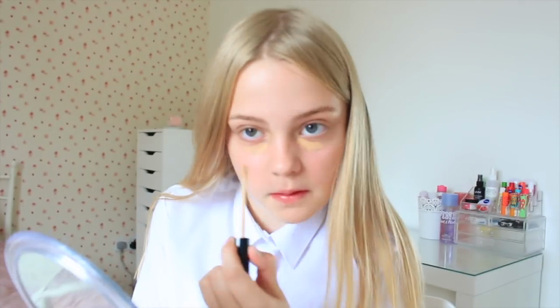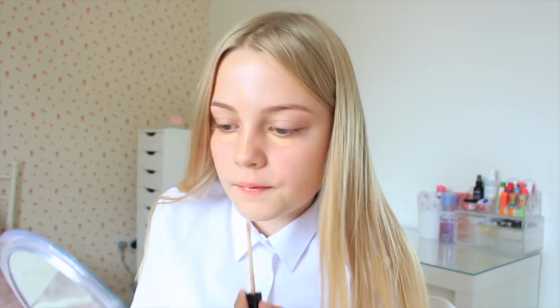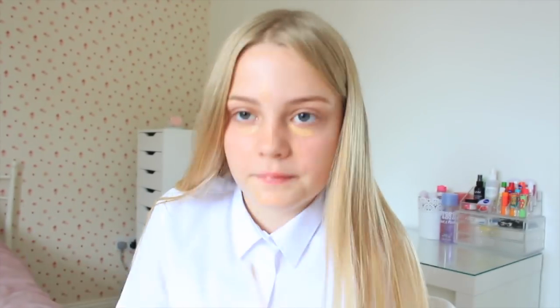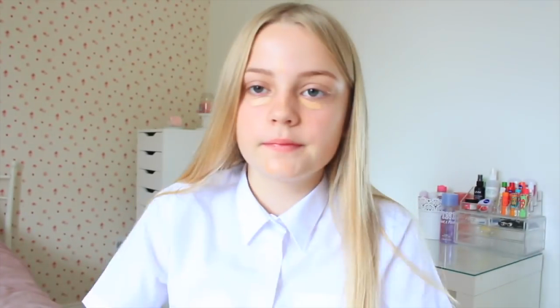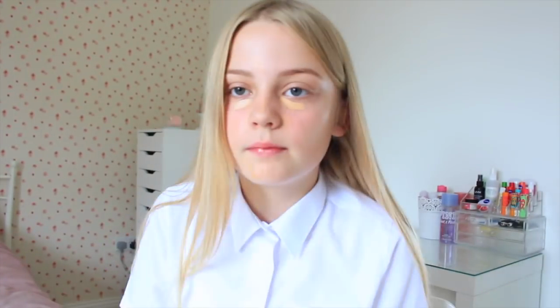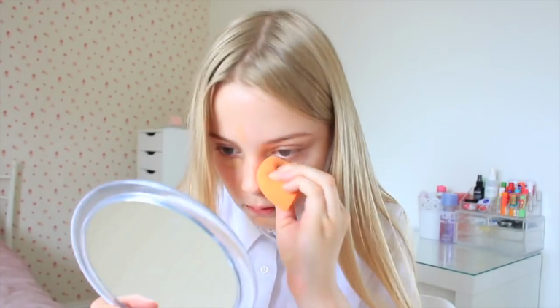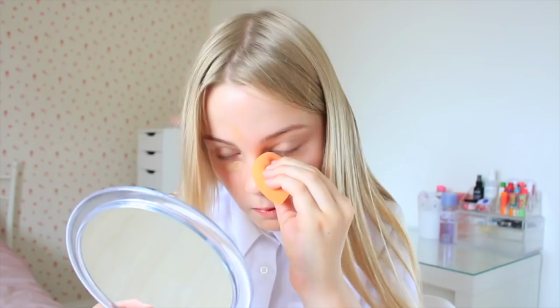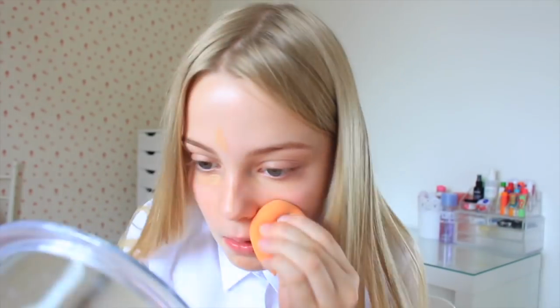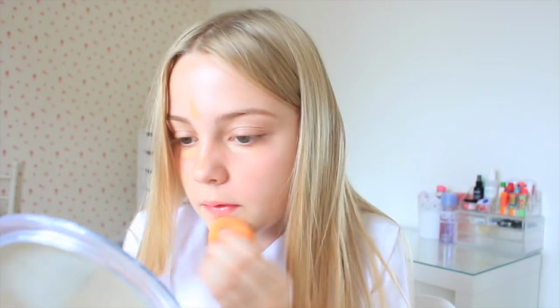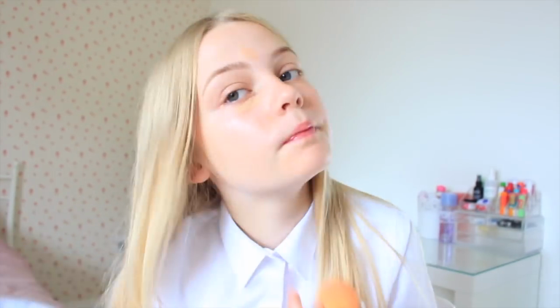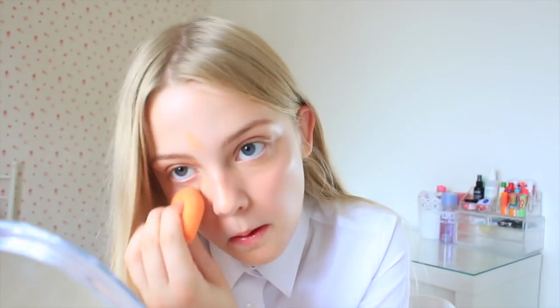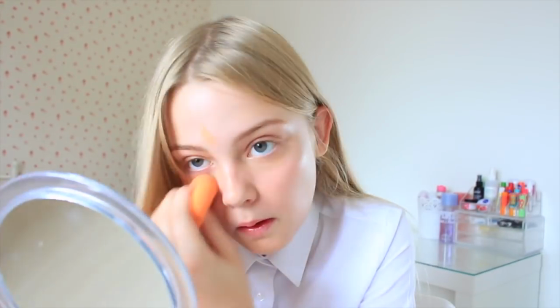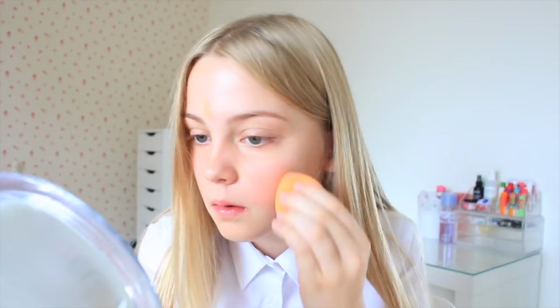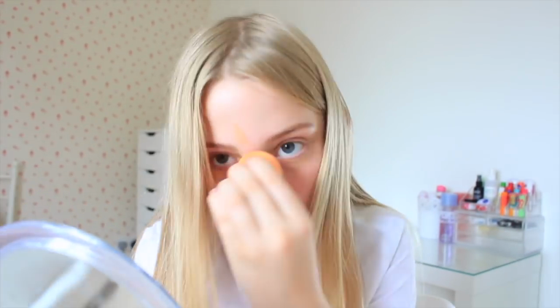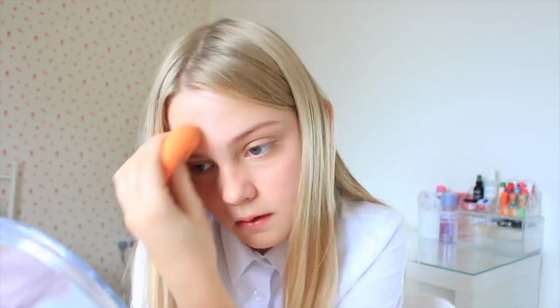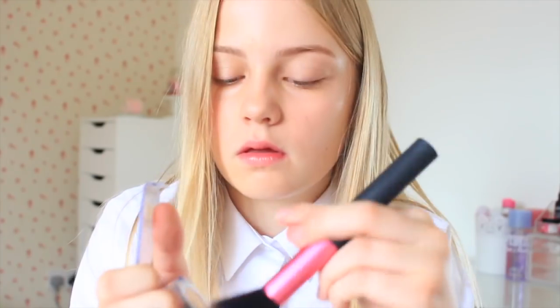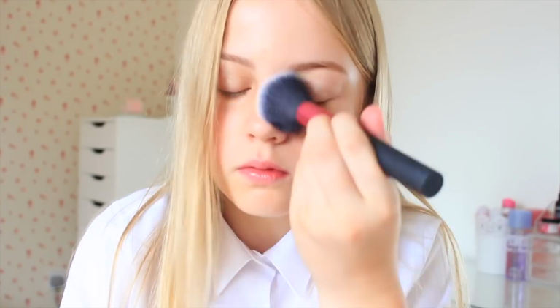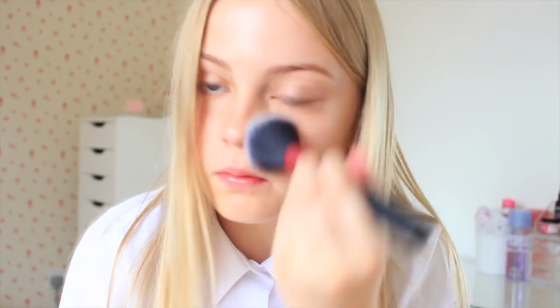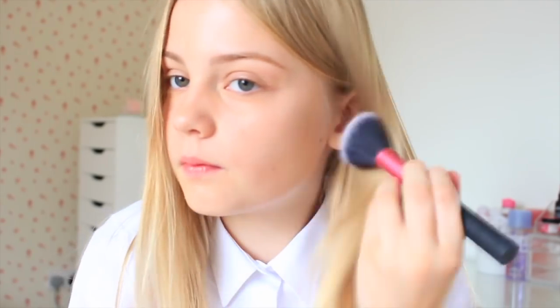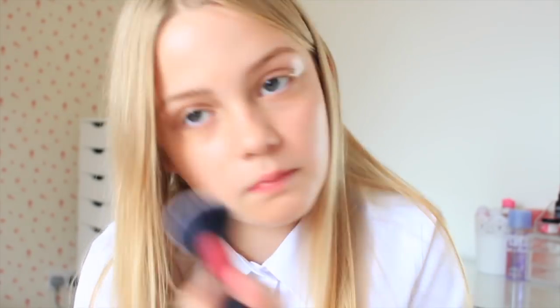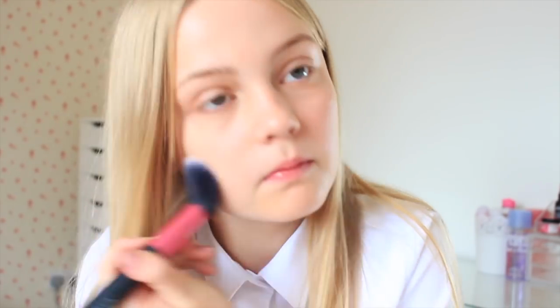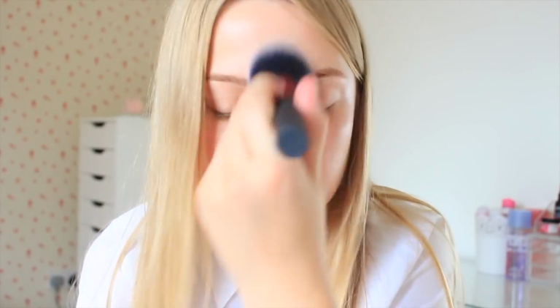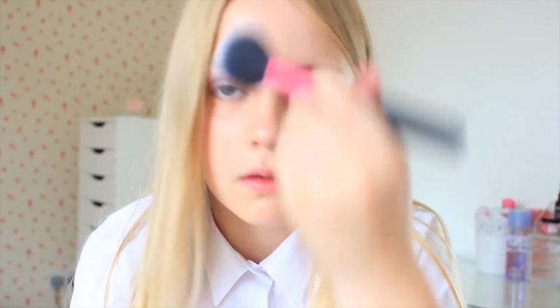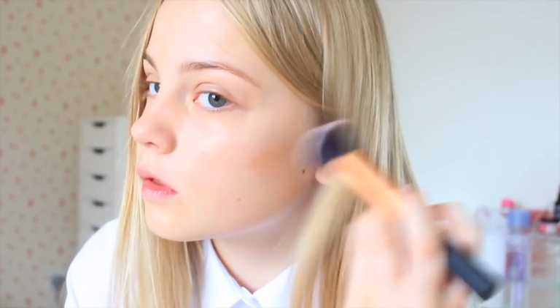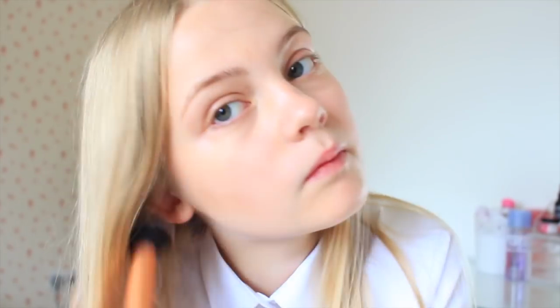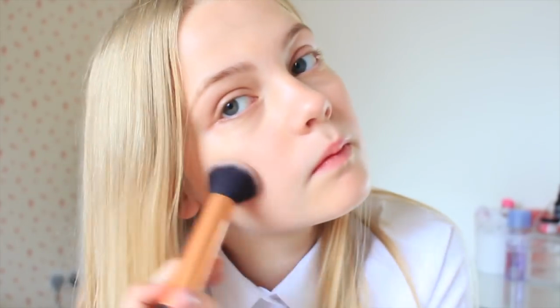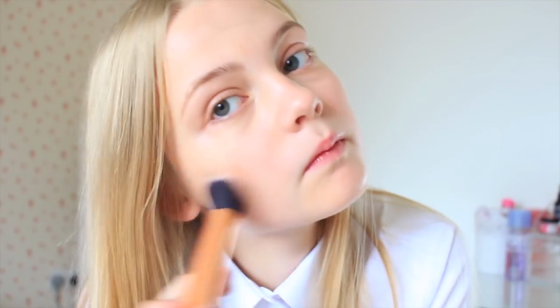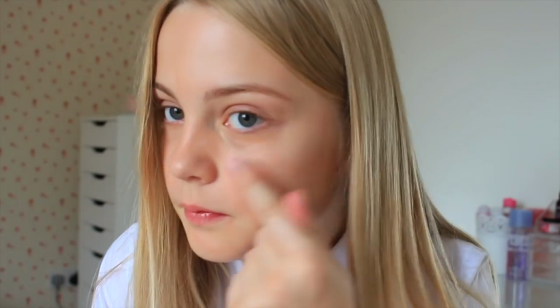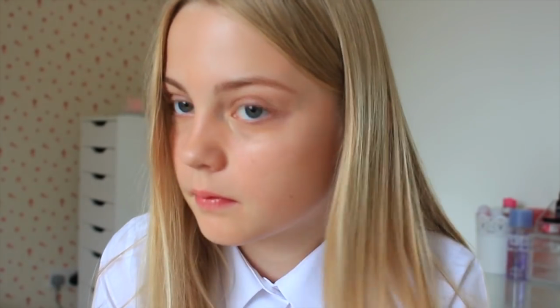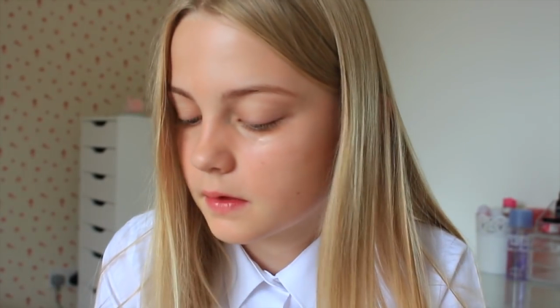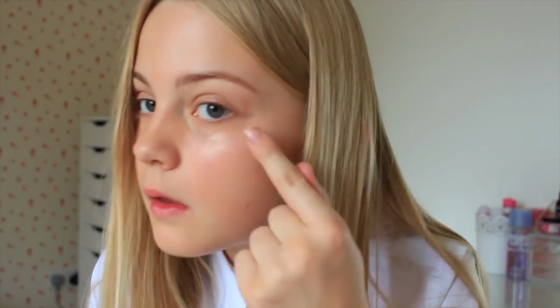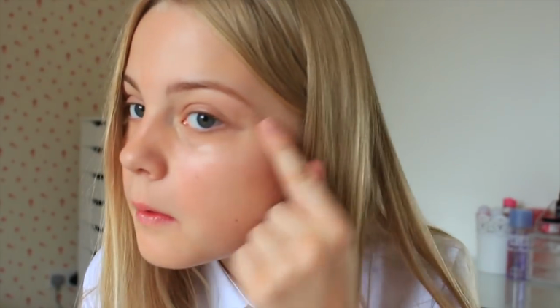Here's just a time-lapse of me doing my makeup. I do actually have a school makeup video on my channel — I tend to do that look every day but I do switch a couple of the products up. Make sure to check that out if you want to know which makeup I'm using.